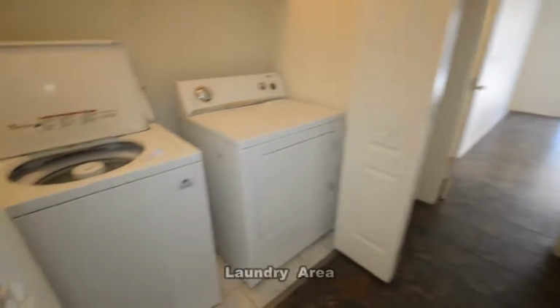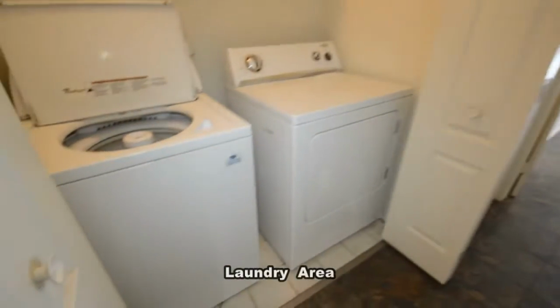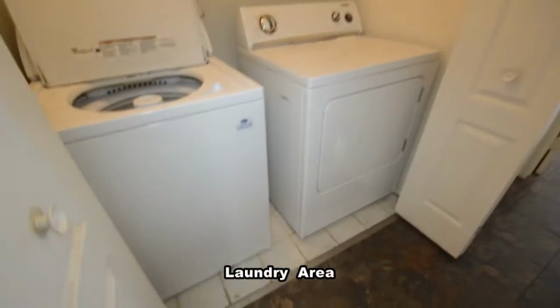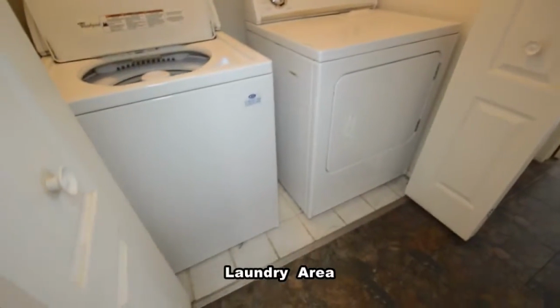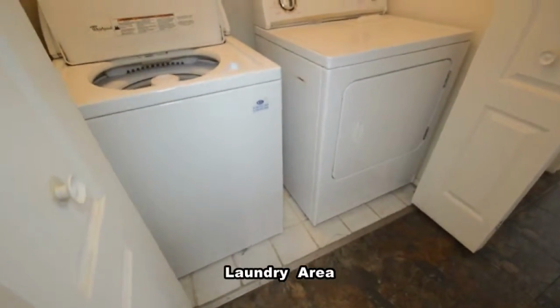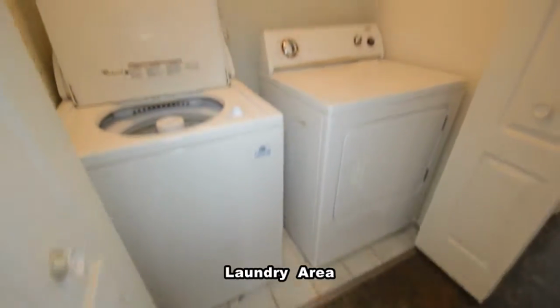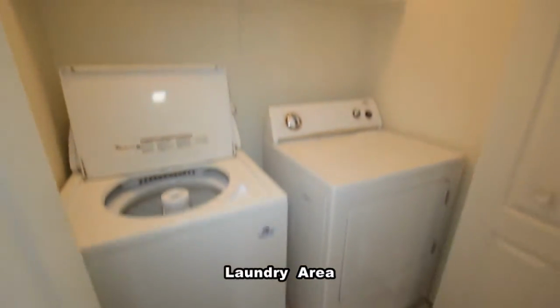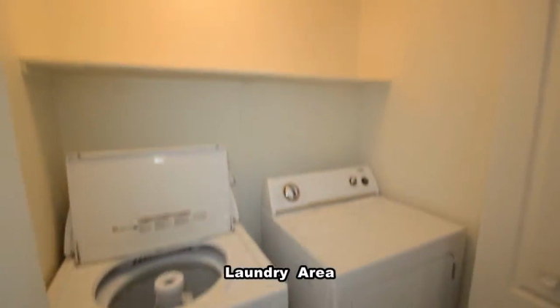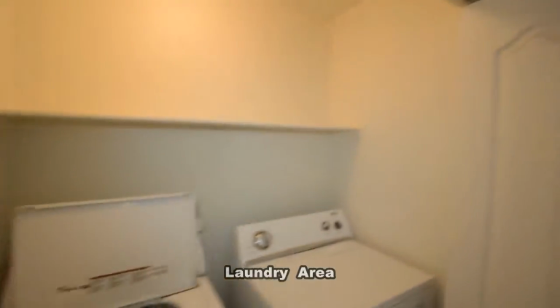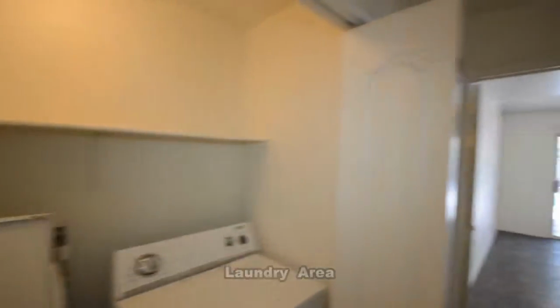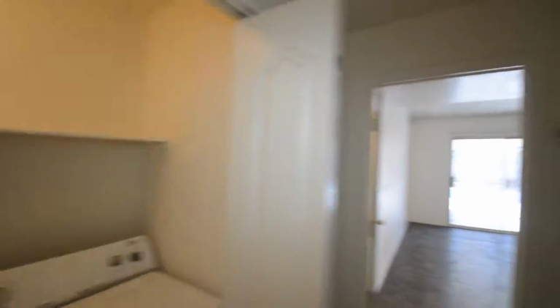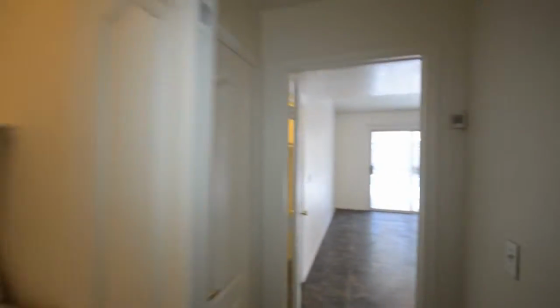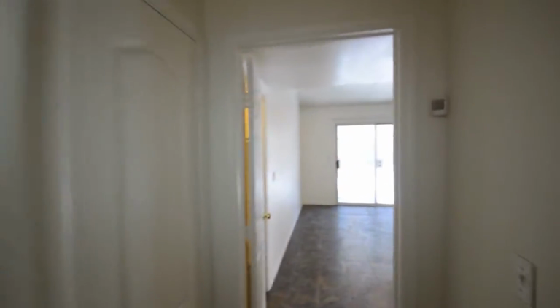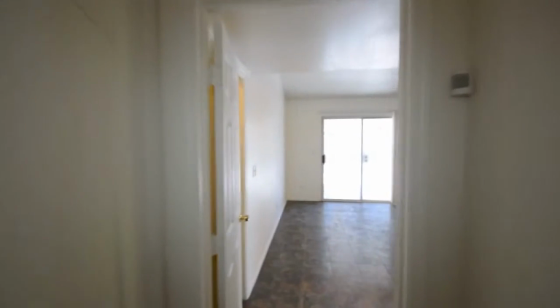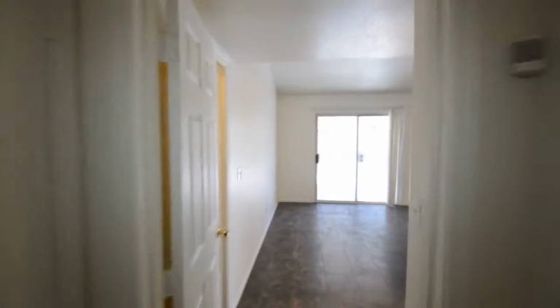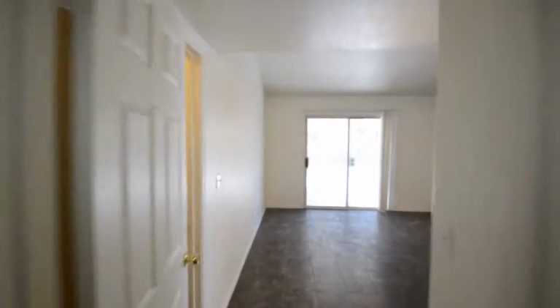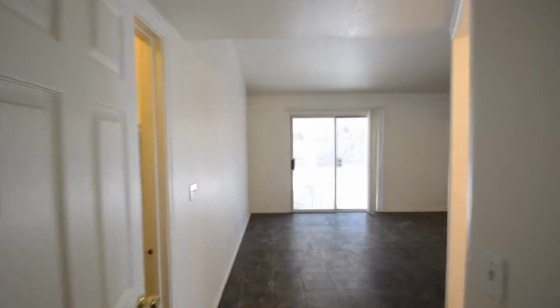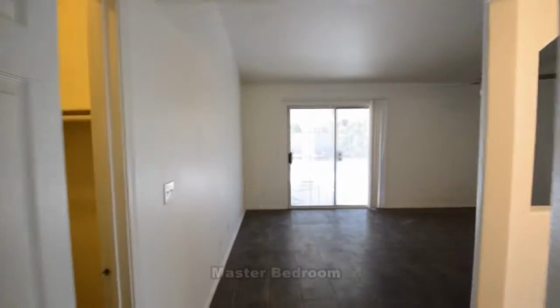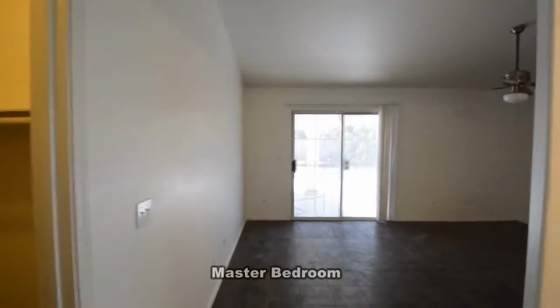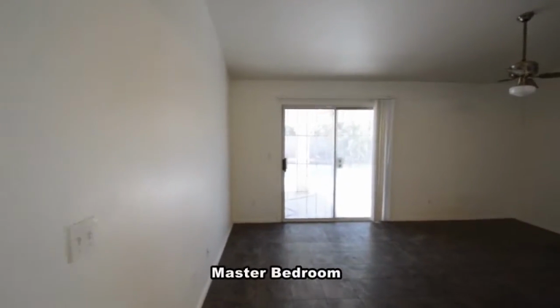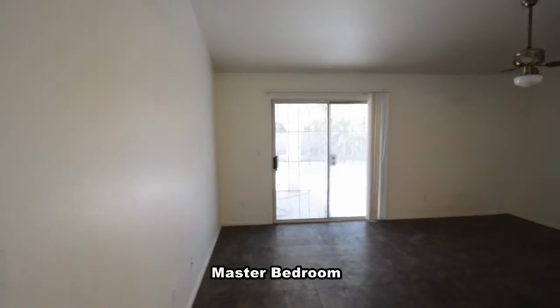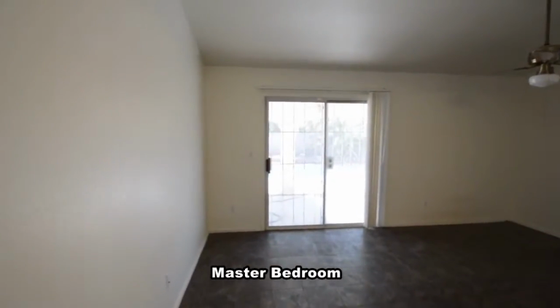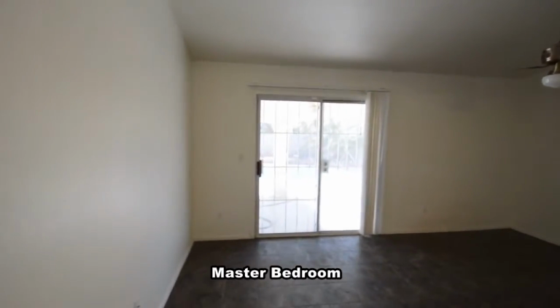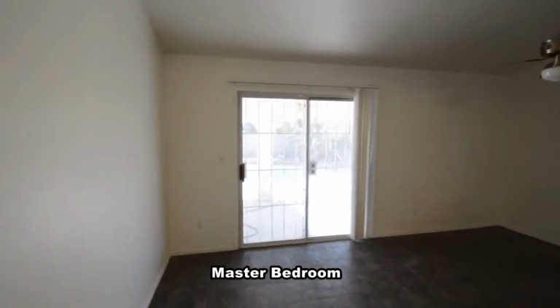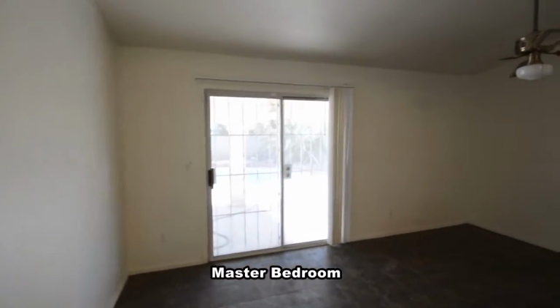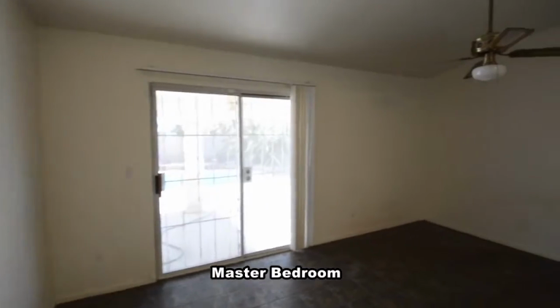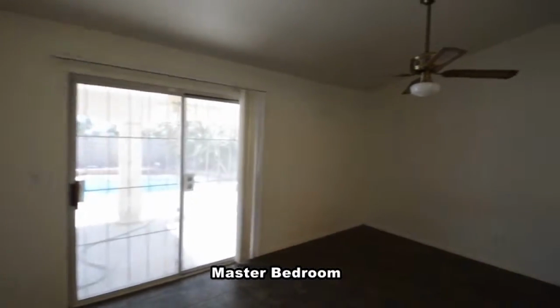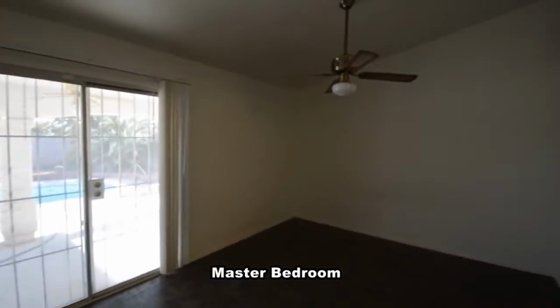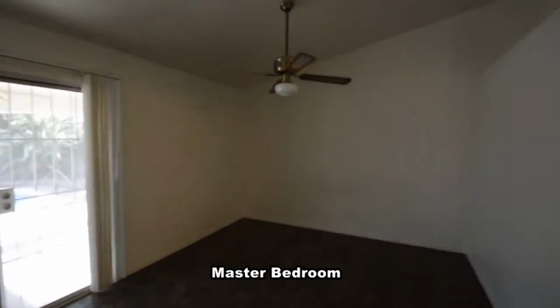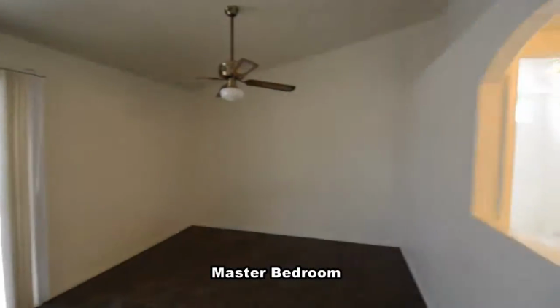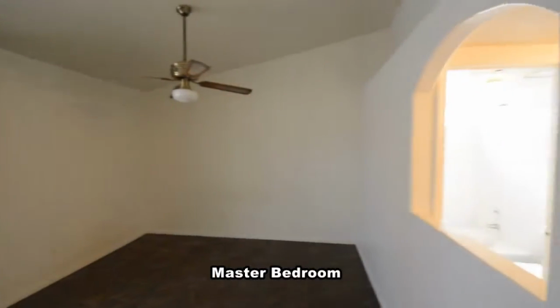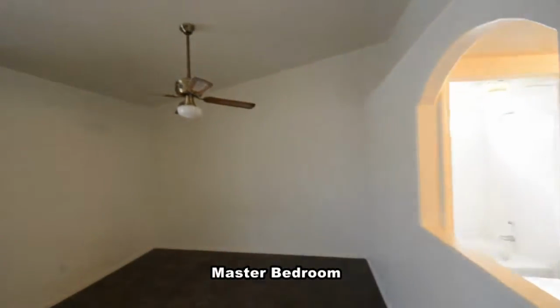The laundry area is in the hall and comes with a washer and dryer included in the rent. The master bedroom has a vaulted ceiling, fan with light, pot shelves, patio door and a walk-in closet.